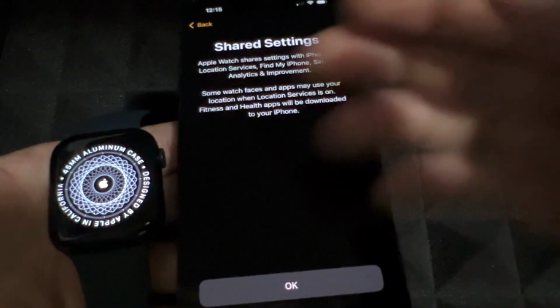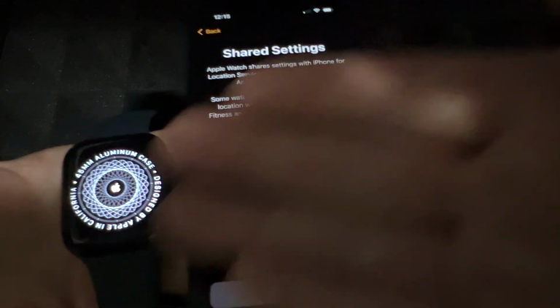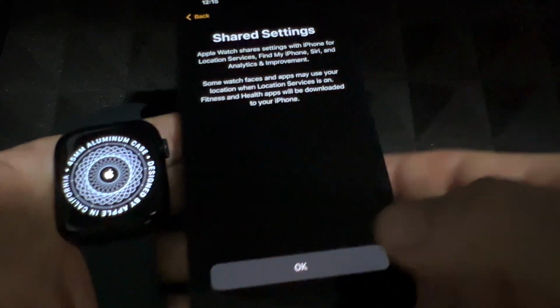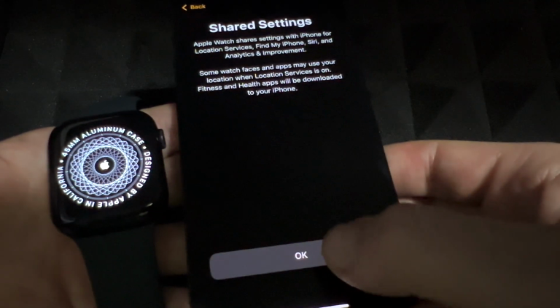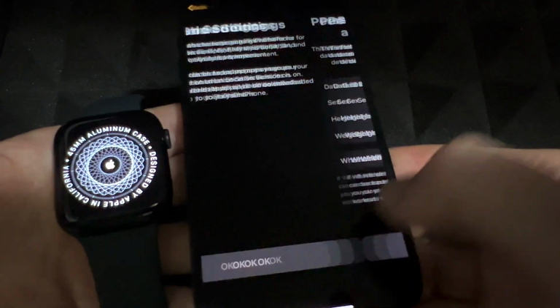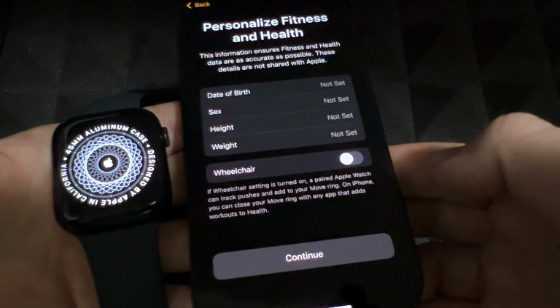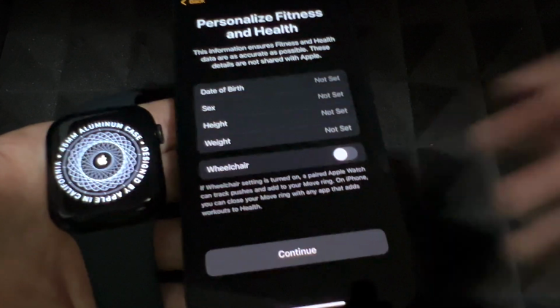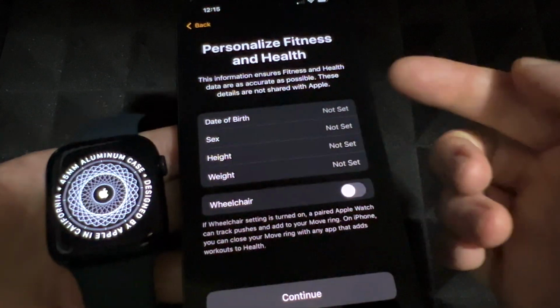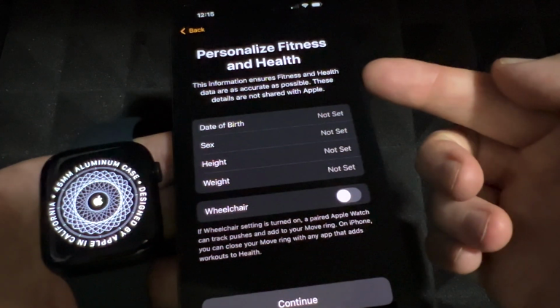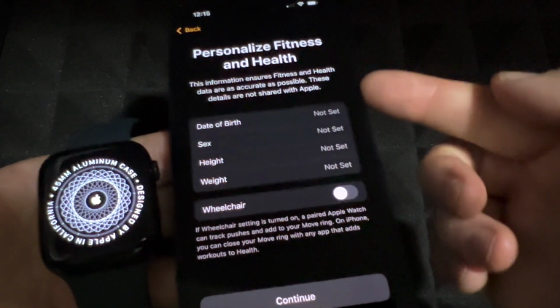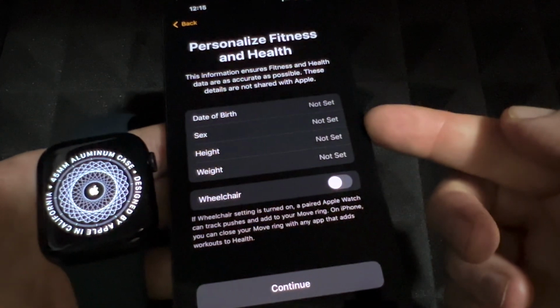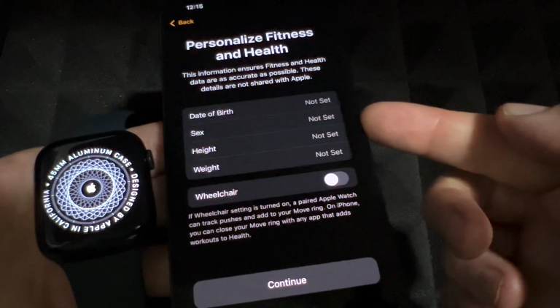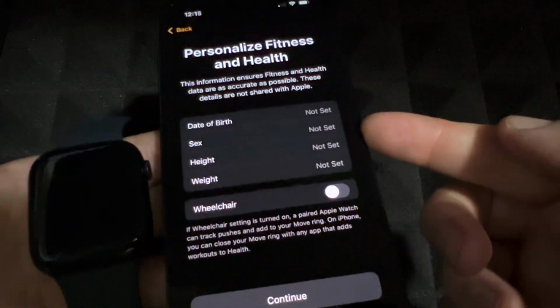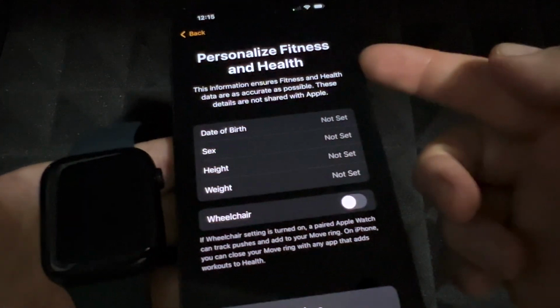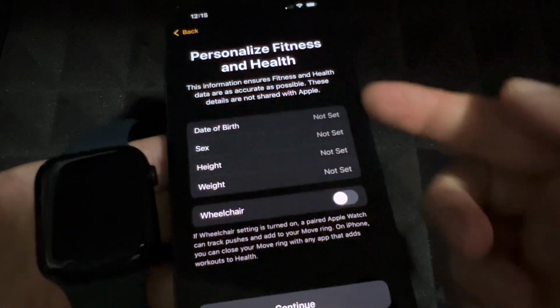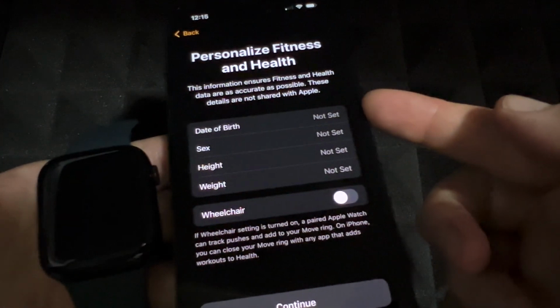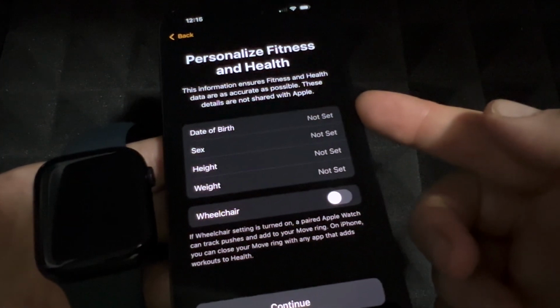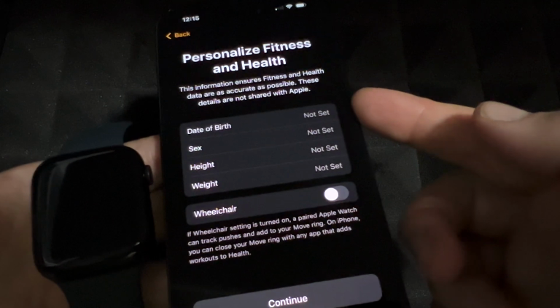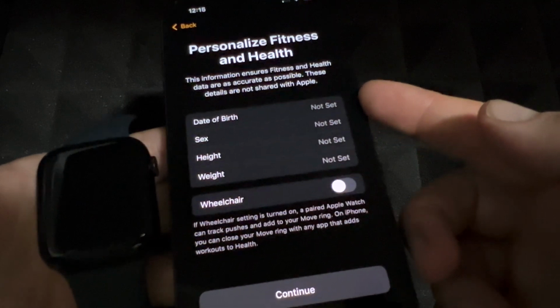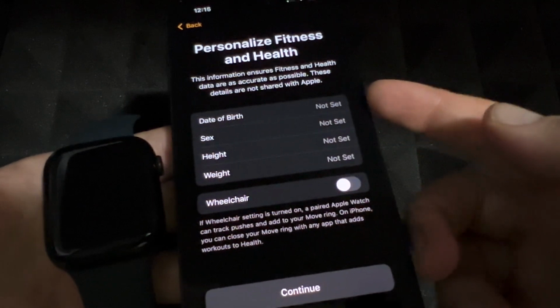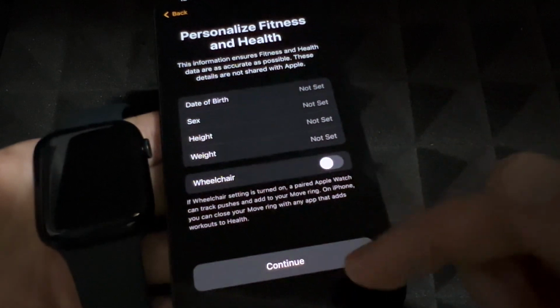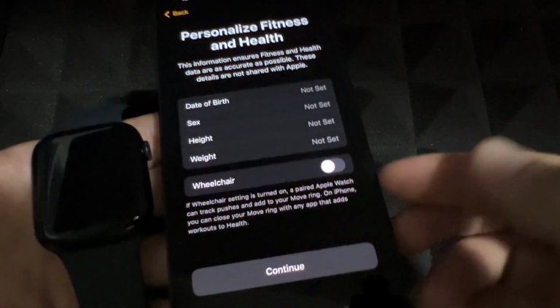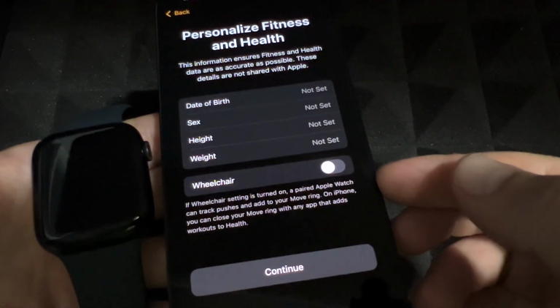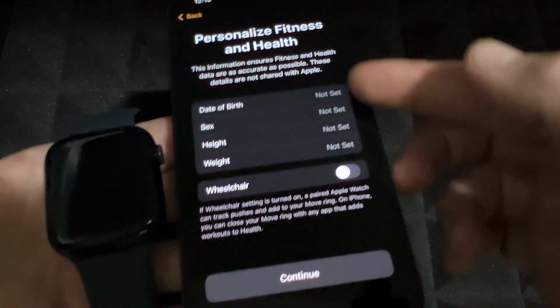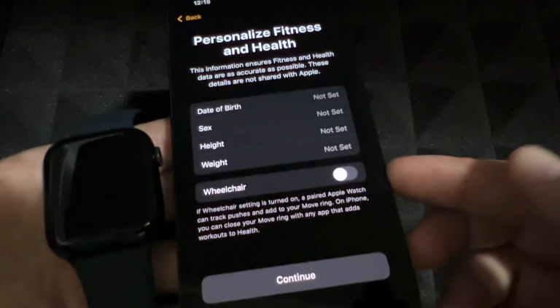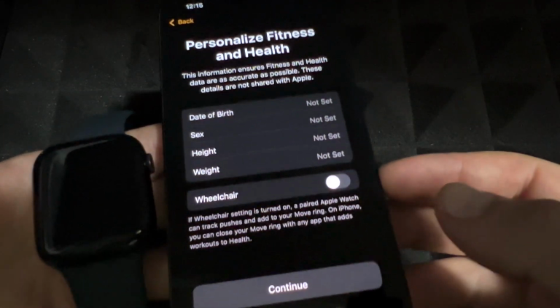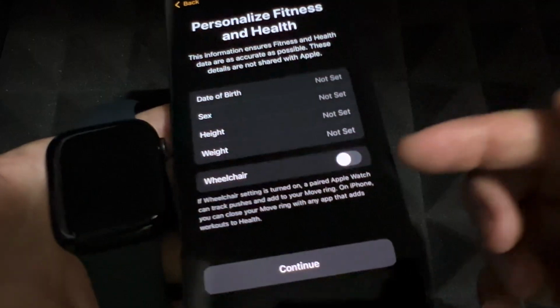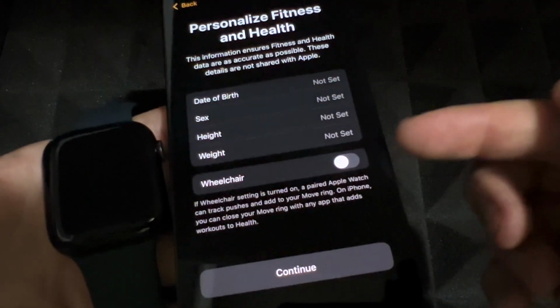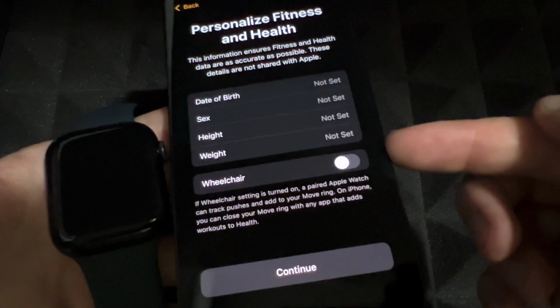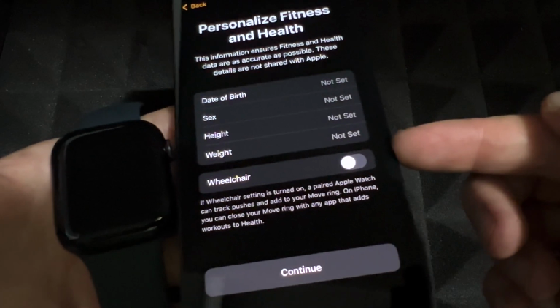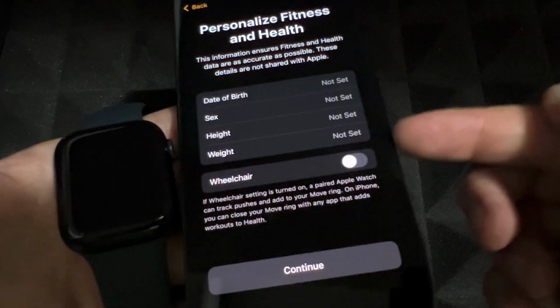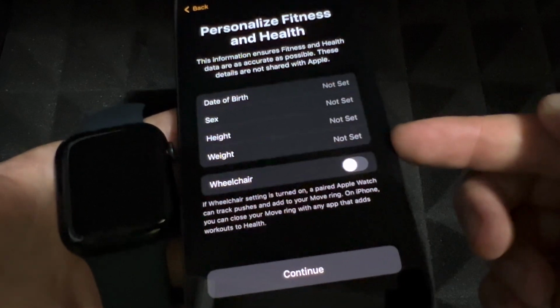This screen tells you it's sharing your settings between your iPhone and Apple Watch, which is perfect. Next you can set up fitness and health personalization — you don't have to do it now, you can just press Continue. There's also a wheelchair option at this point.